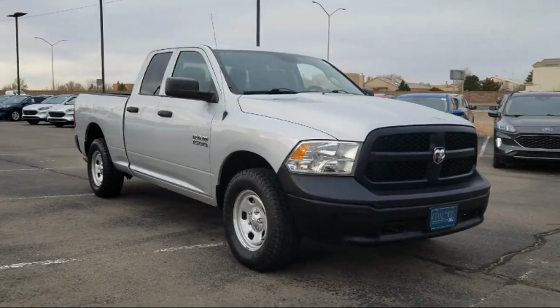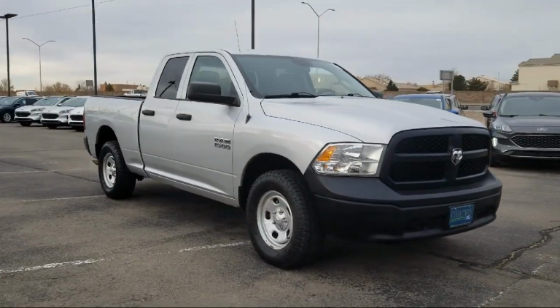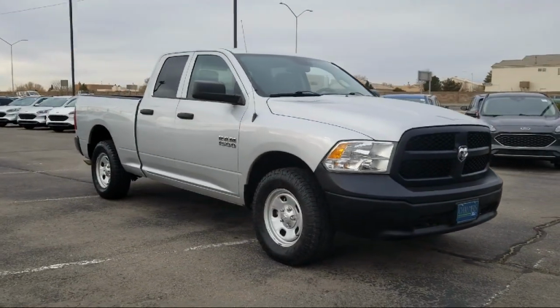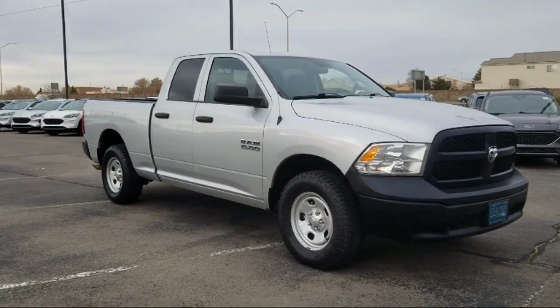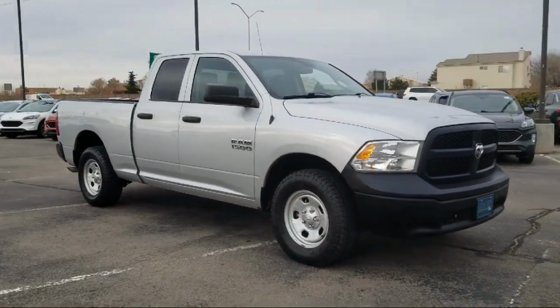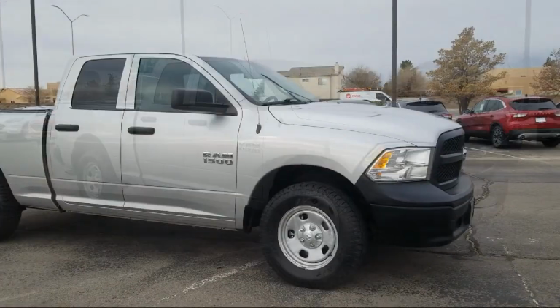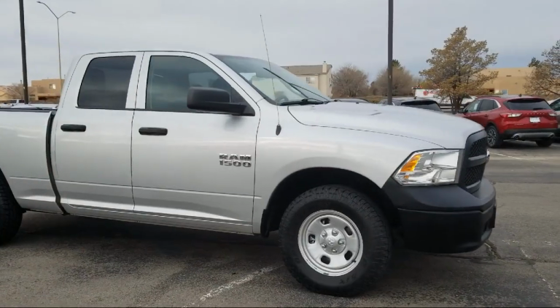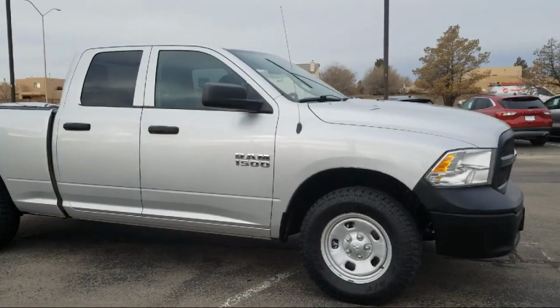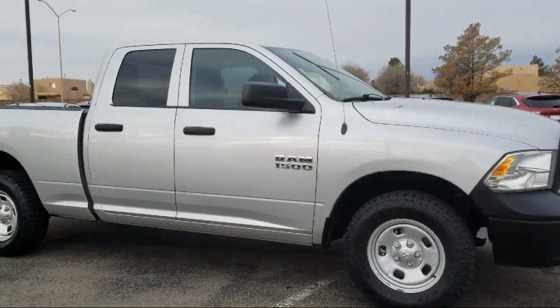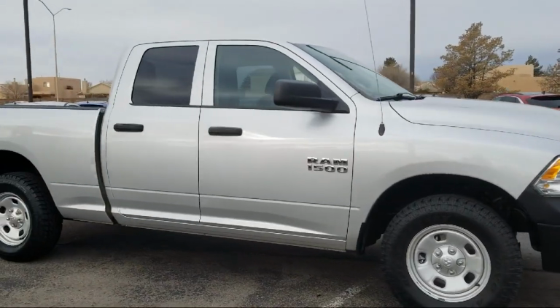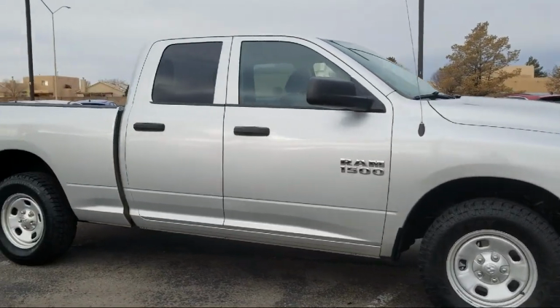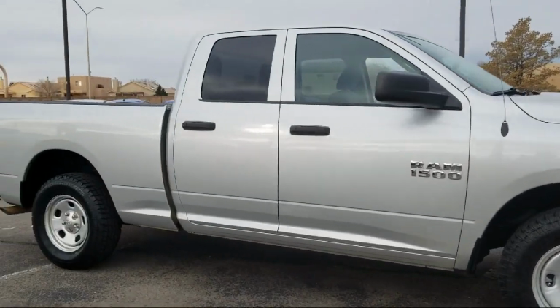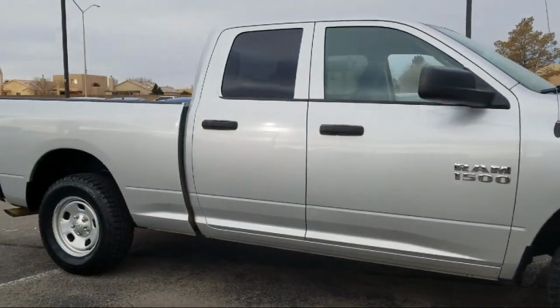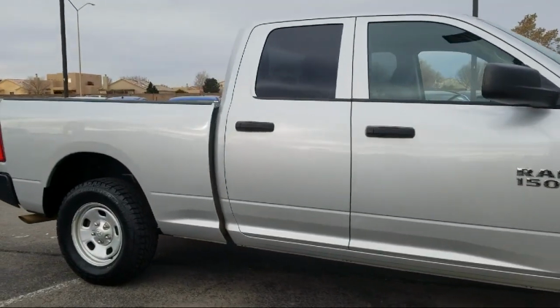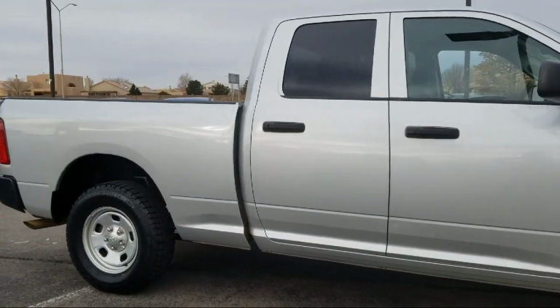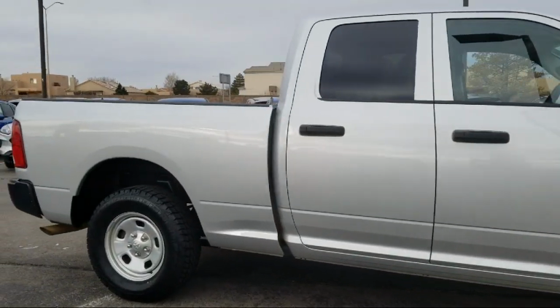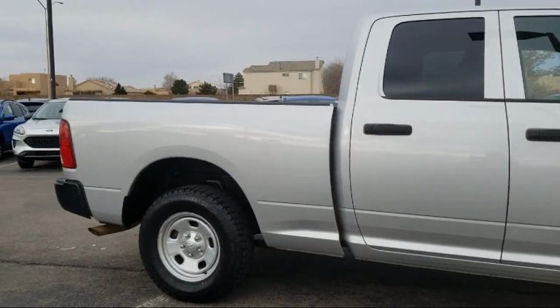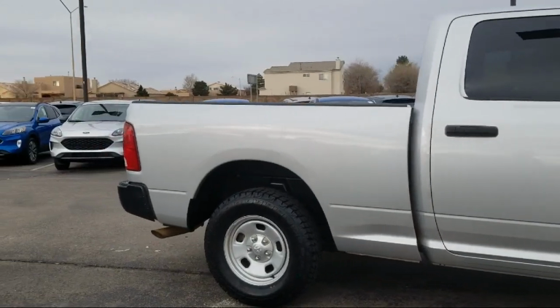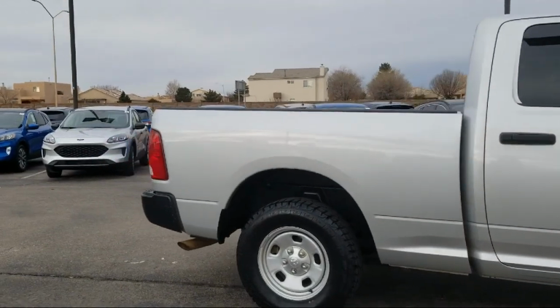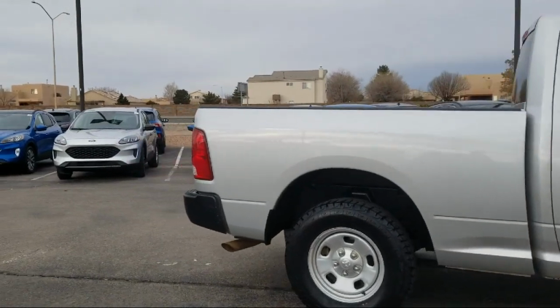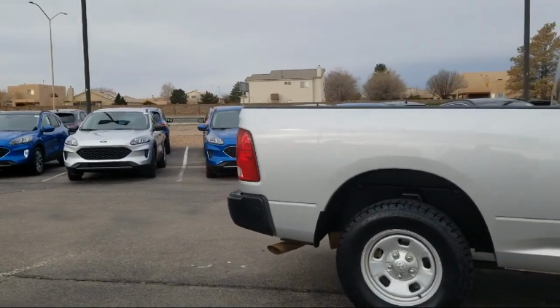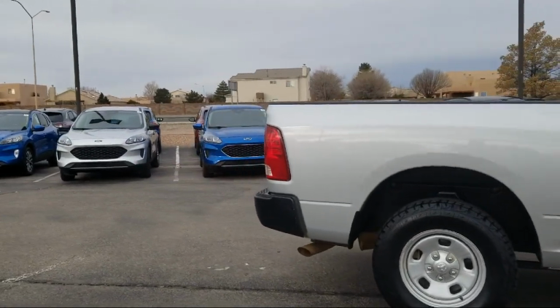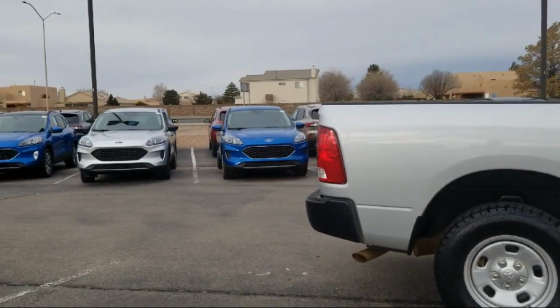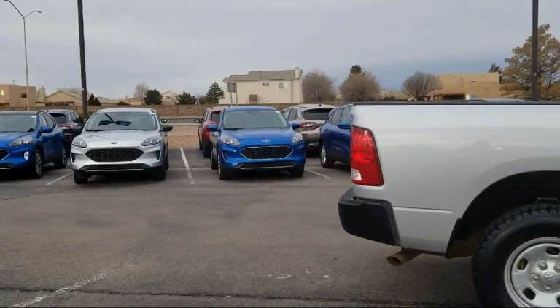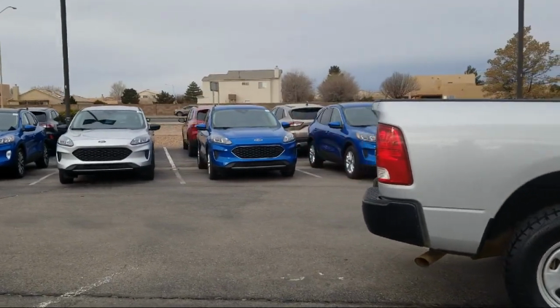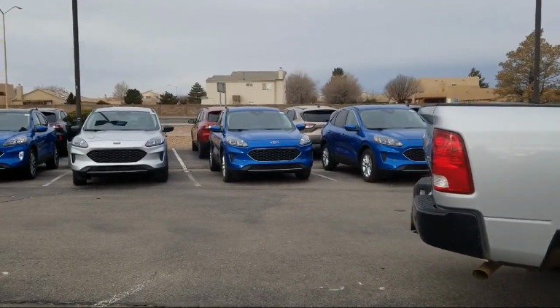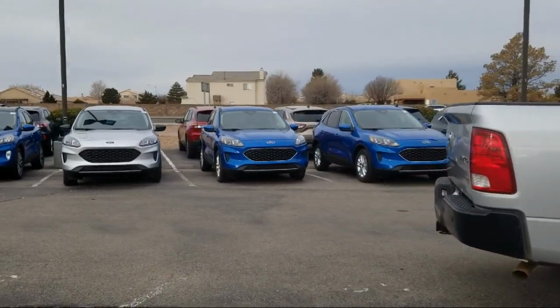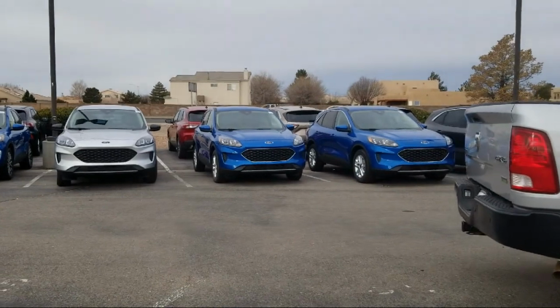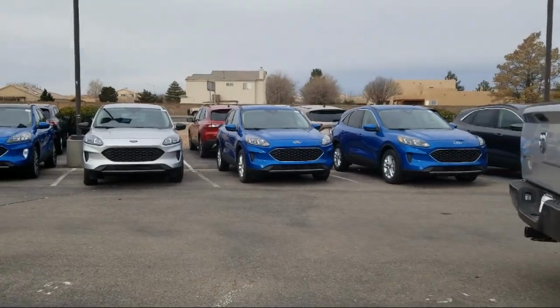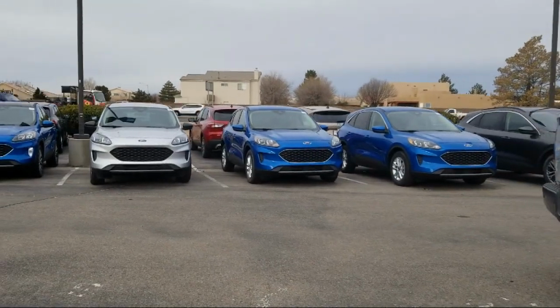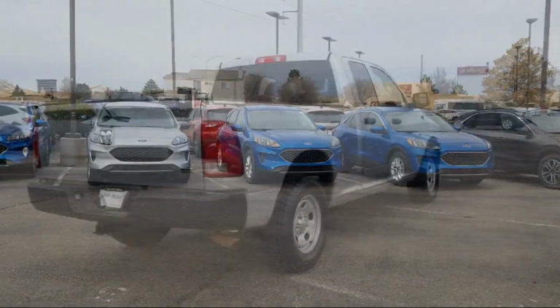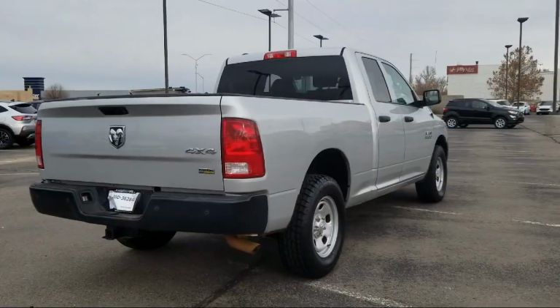It also features Sirius XM satellite radio, tire pressure monitoring system, five-inch touchscreen display, Bluetooth smartphone integration, air conditioning, active grille shutters, media hub, and has less than 70,000 miles on the odometer.